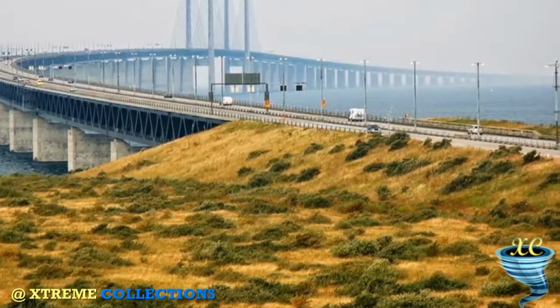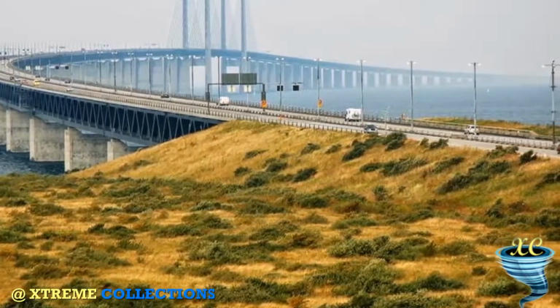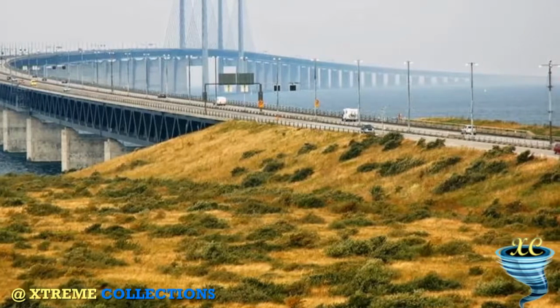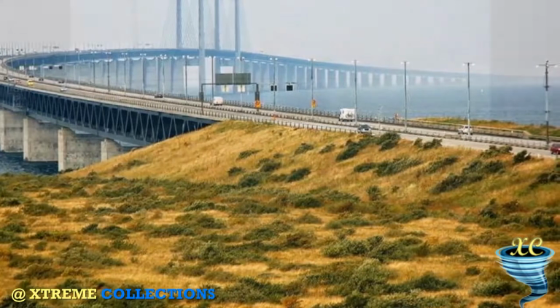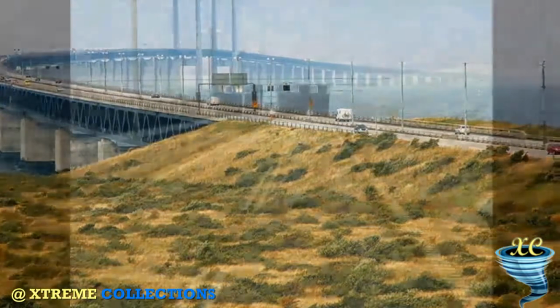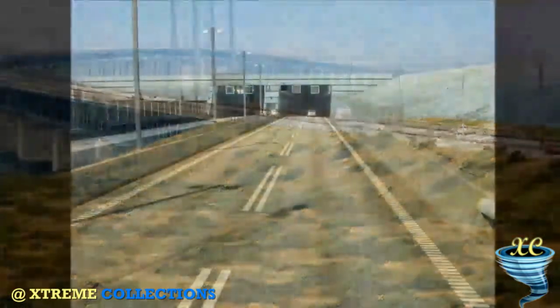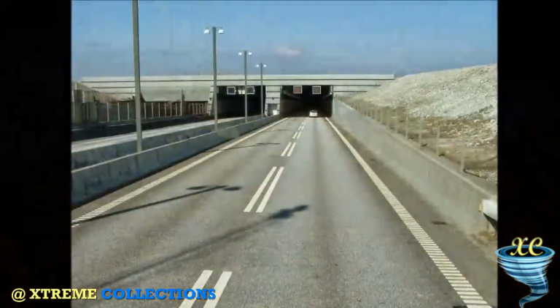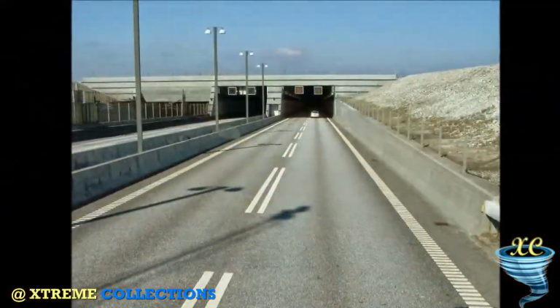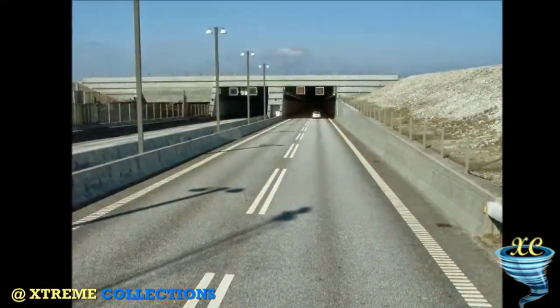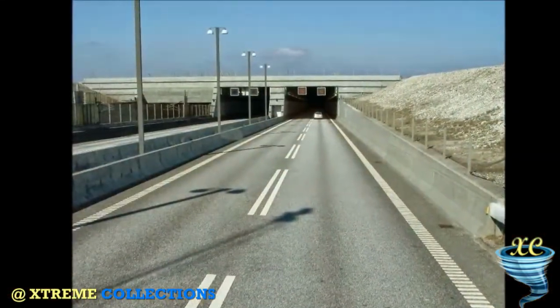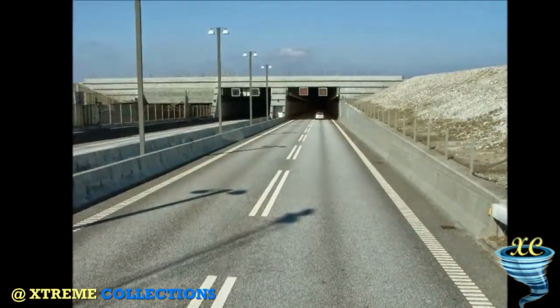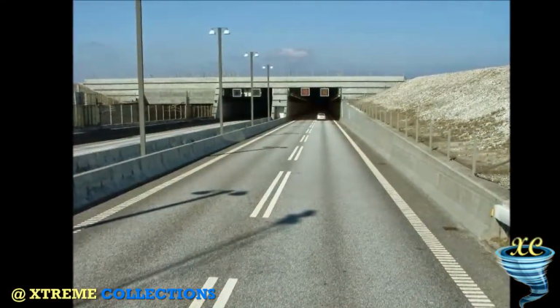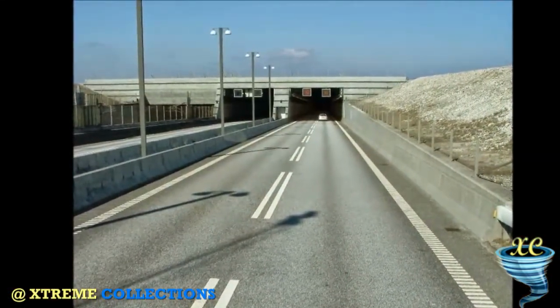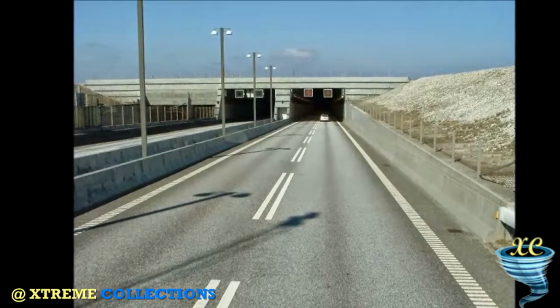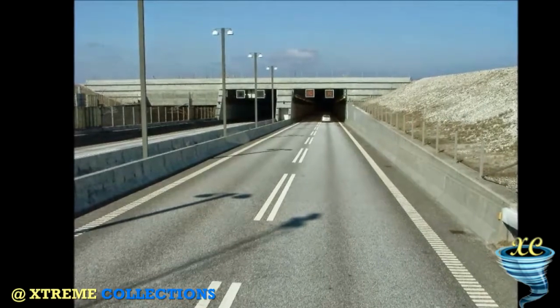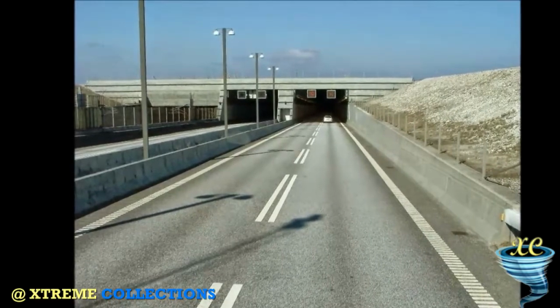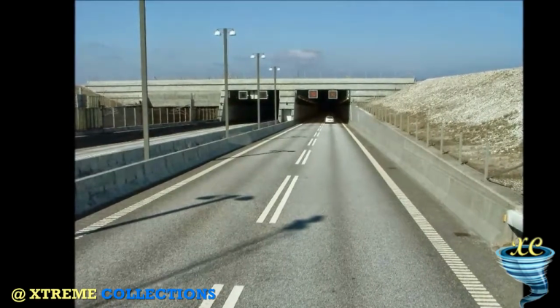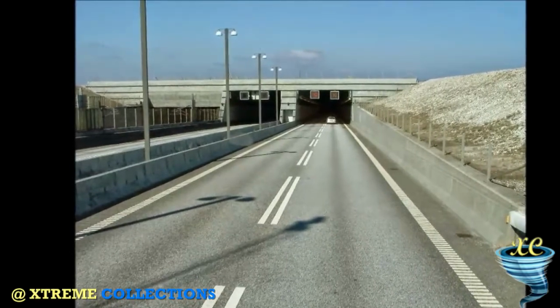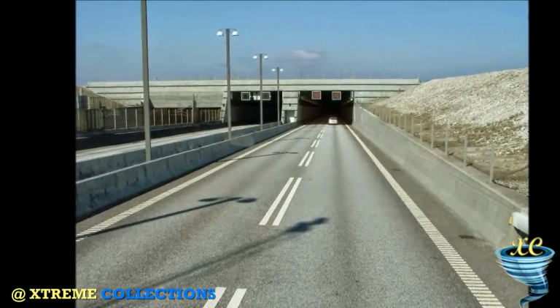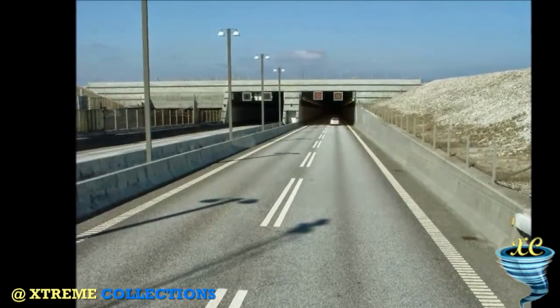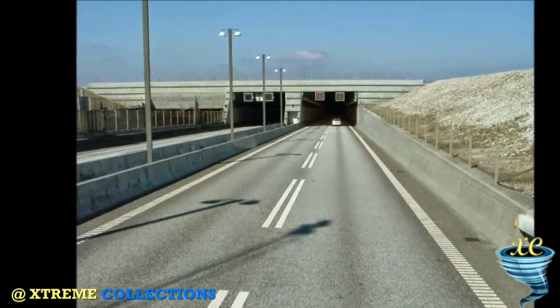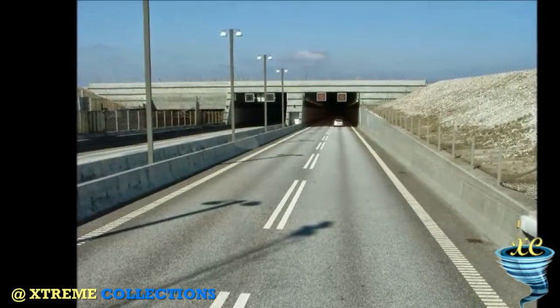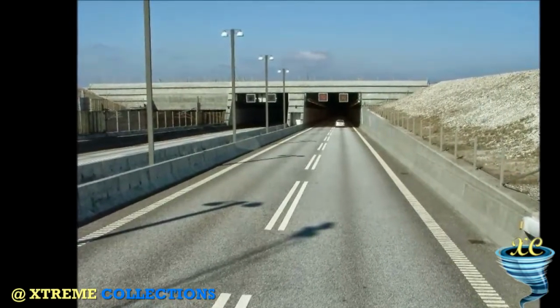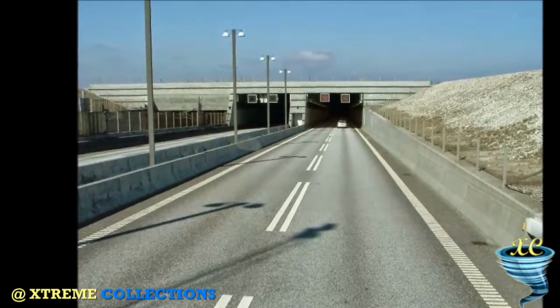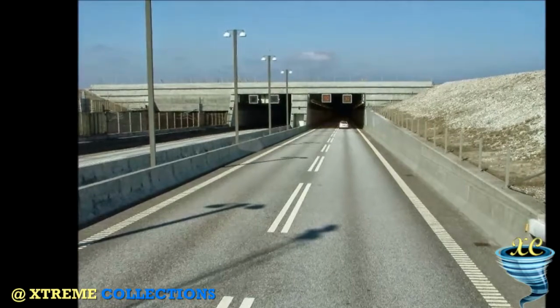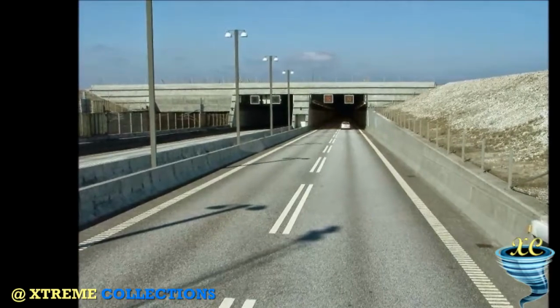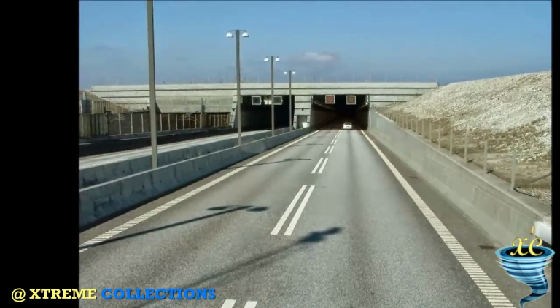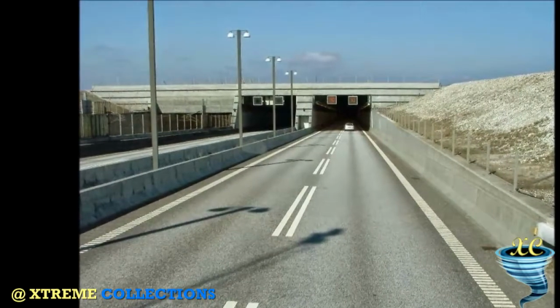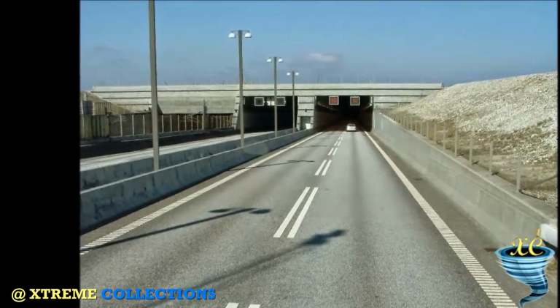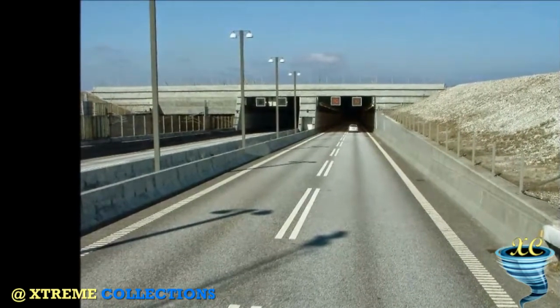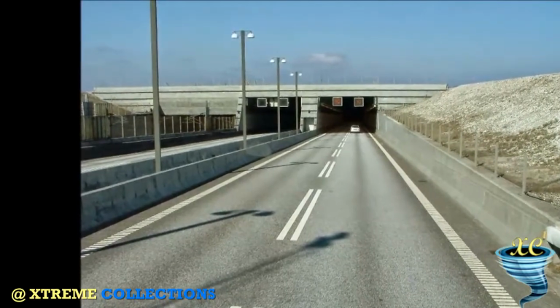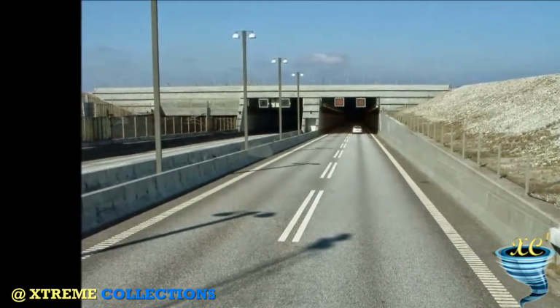Almost 25 million people travelled over the Øresund Bridge — 15.2 million by car and bus, and 9.6 million by train. By 2009, the figure had risen to 35.6 million by car, coach, or train.